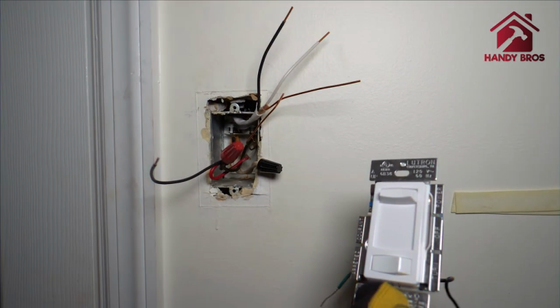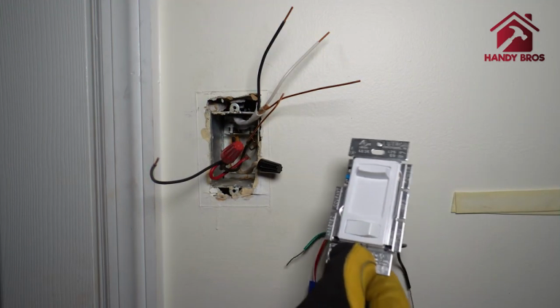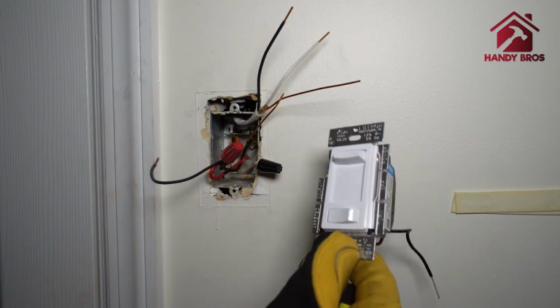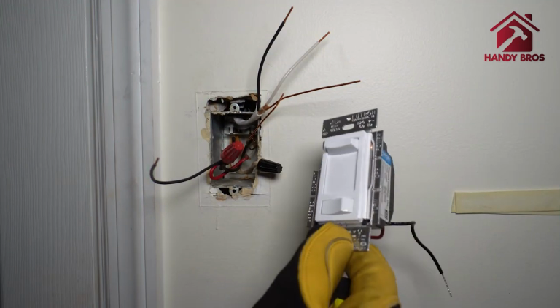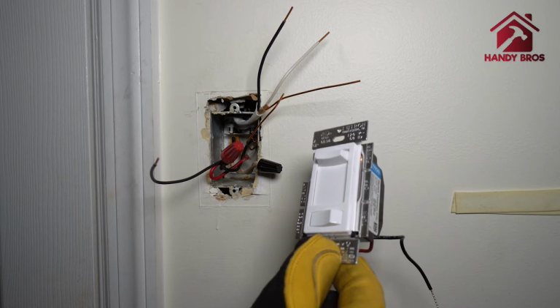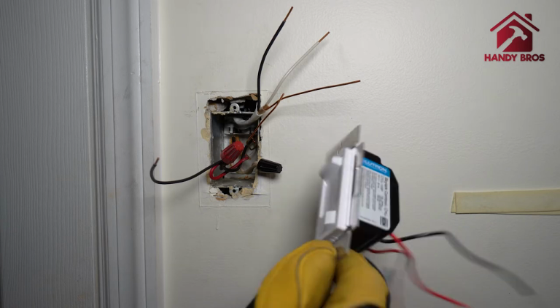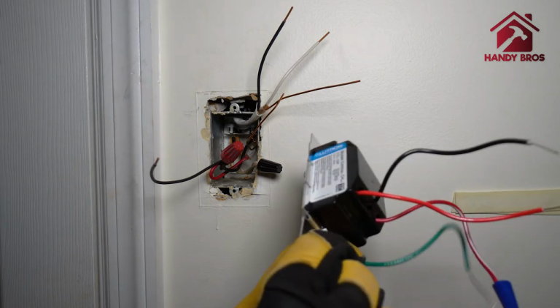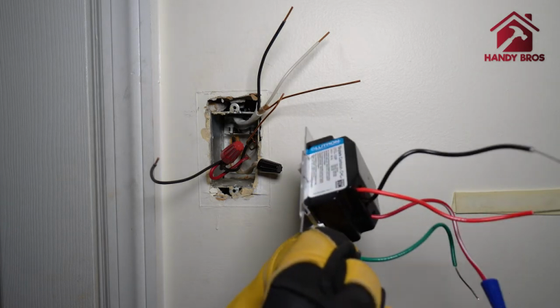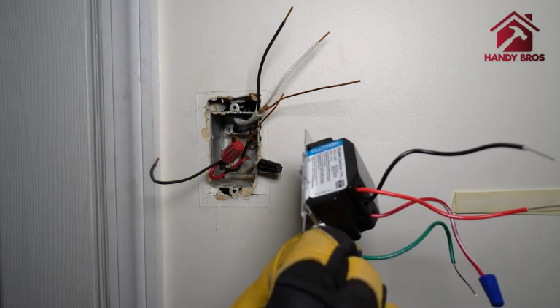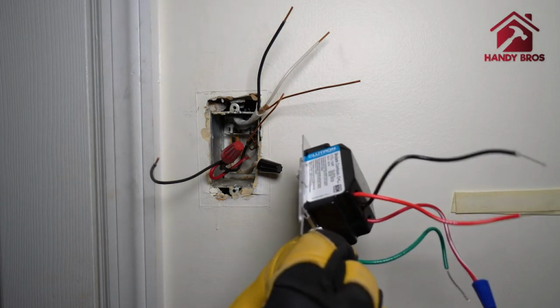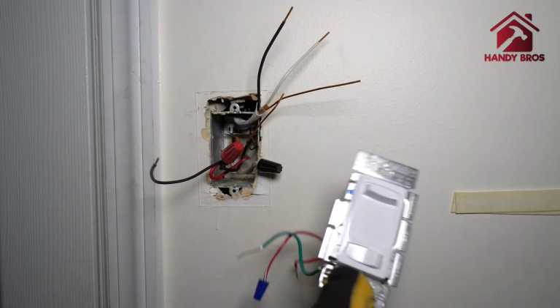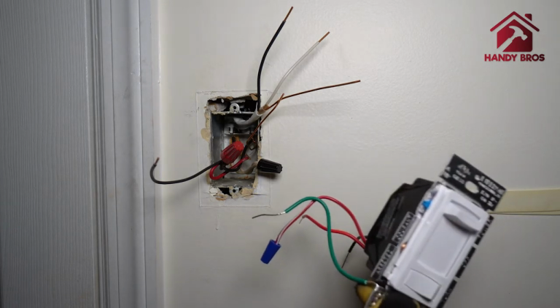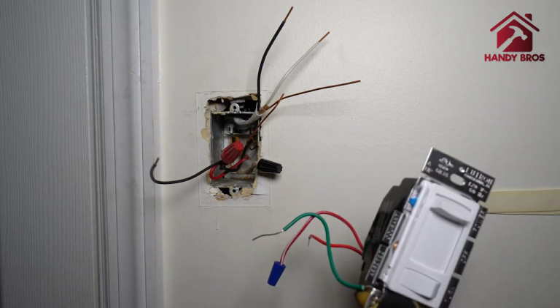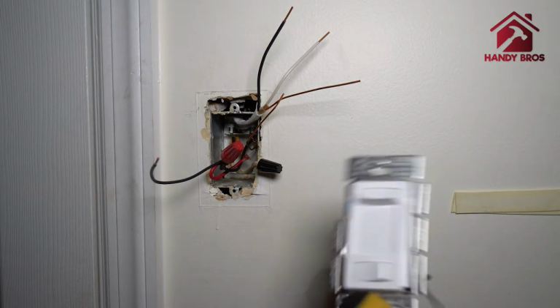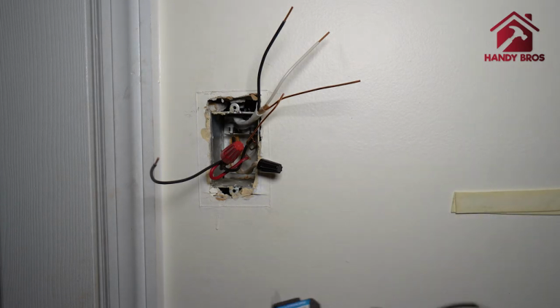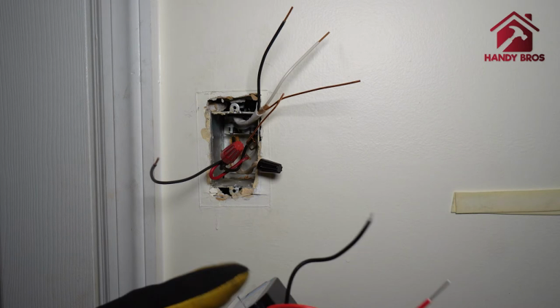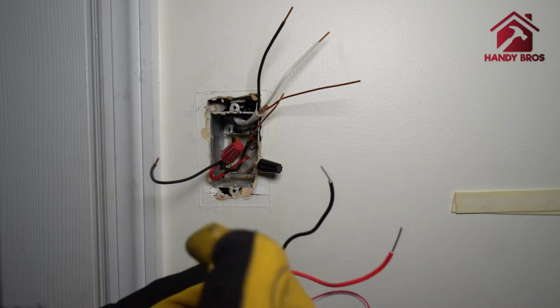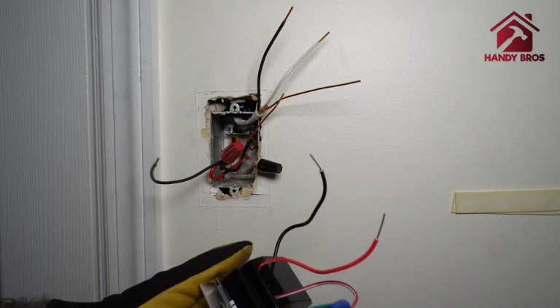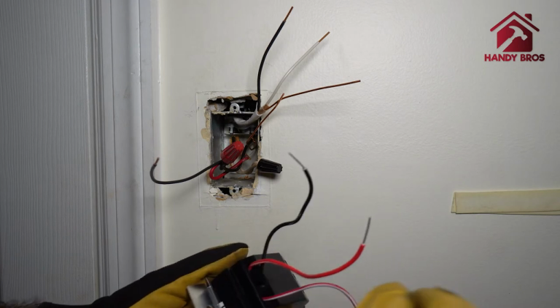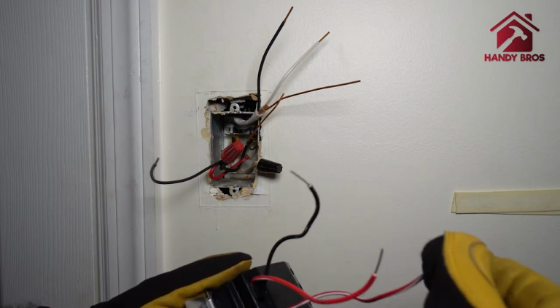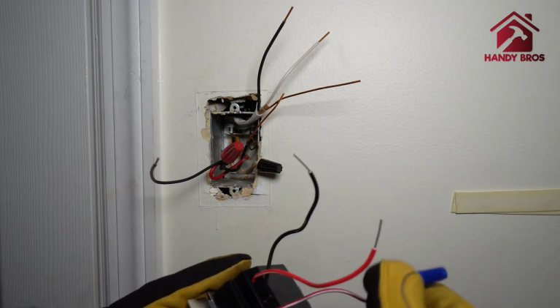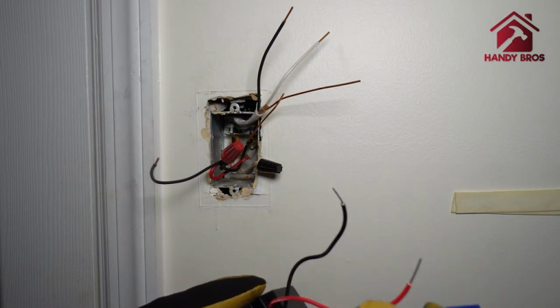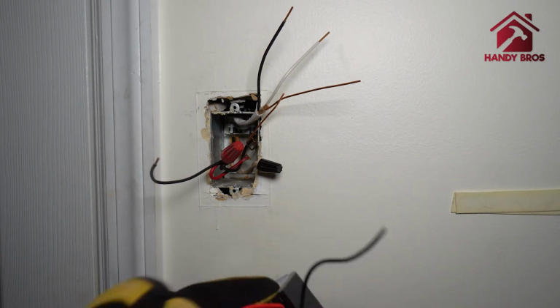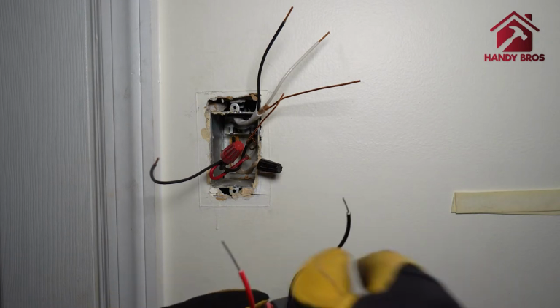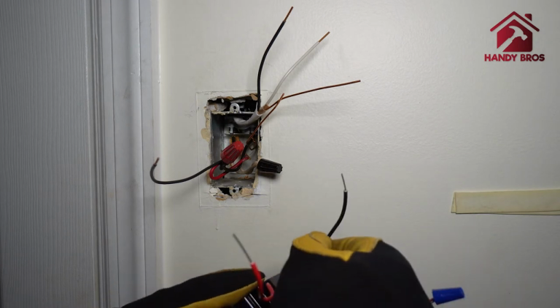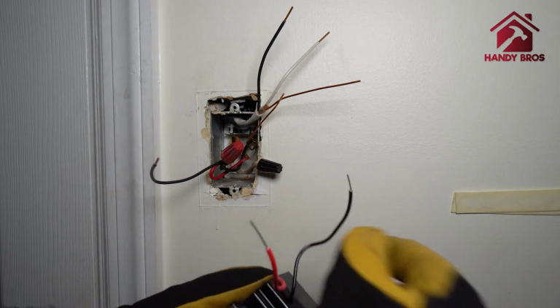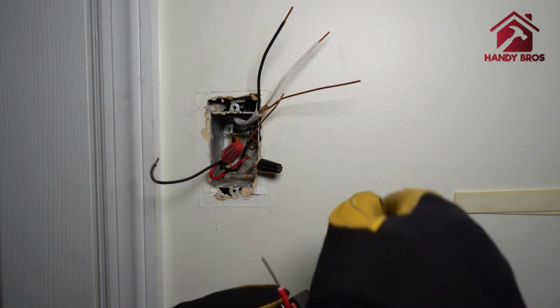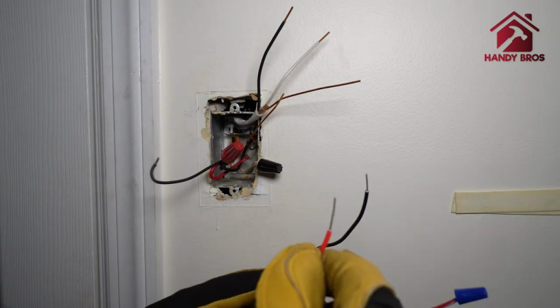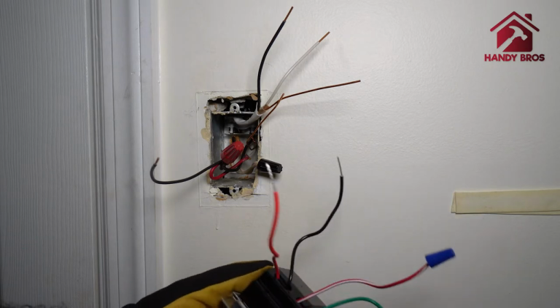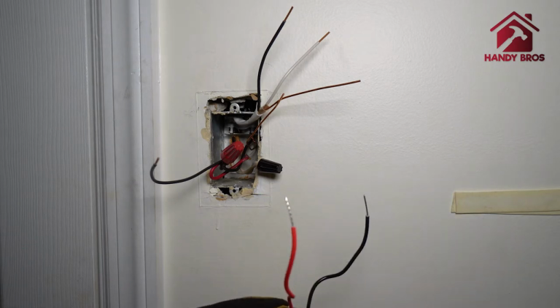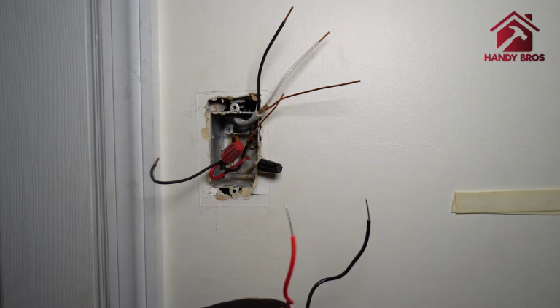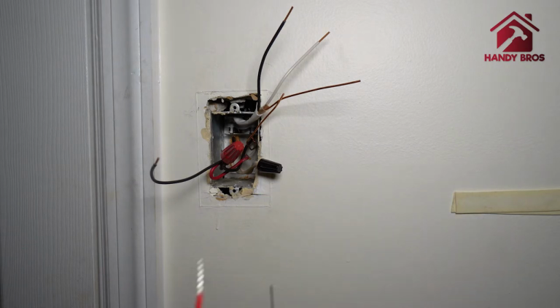This is the dimmer switch that we are going to install here. This type of dimmer switch can be used for single pole or three-way. Since this is just single pole, you are going to cap off the three-way connection. The black goes with the hot, the red with the load, and the green with the ground.